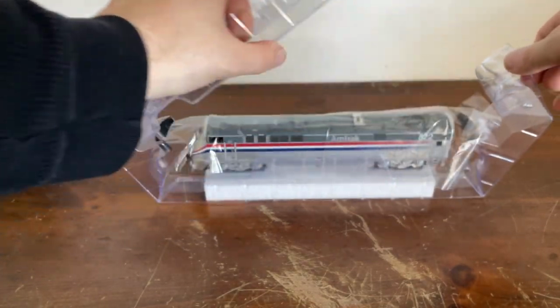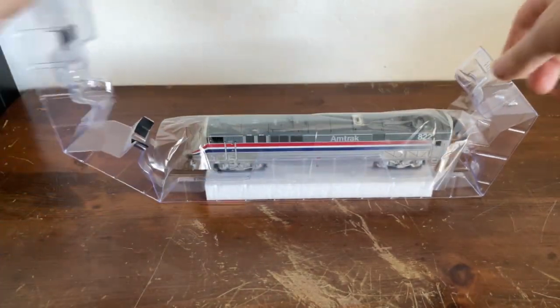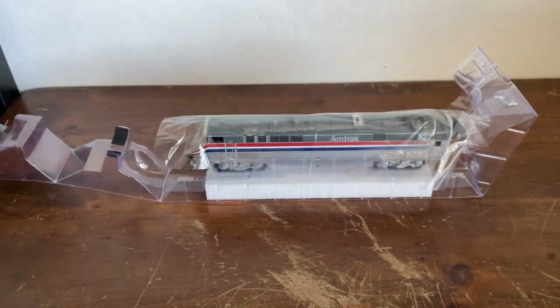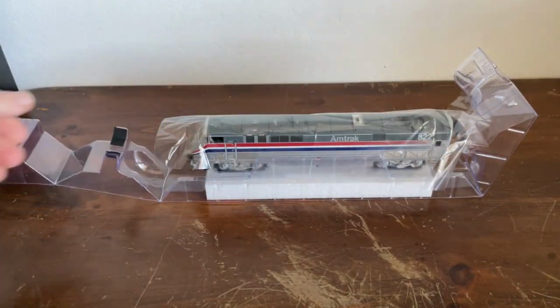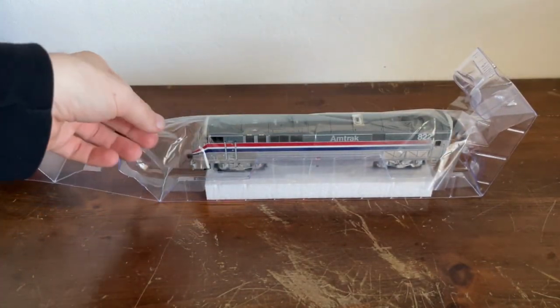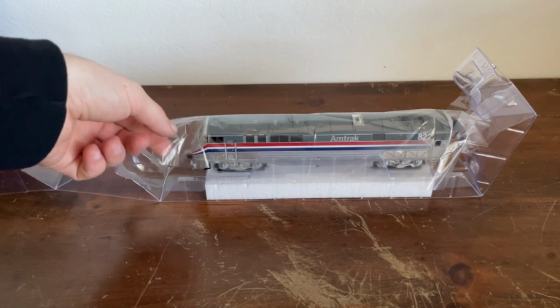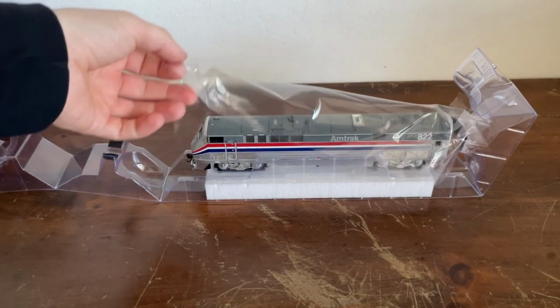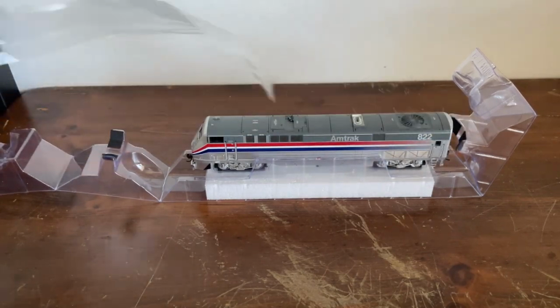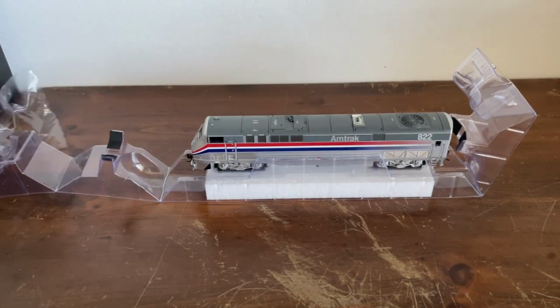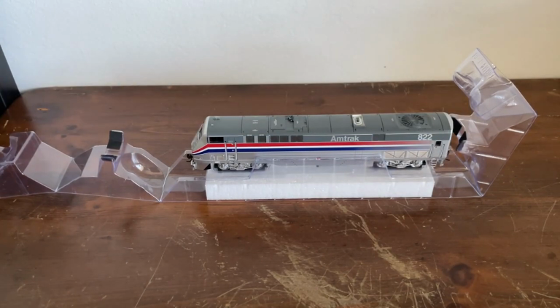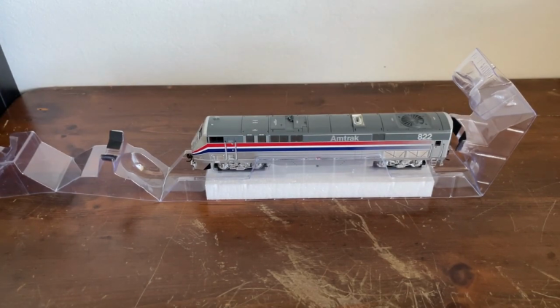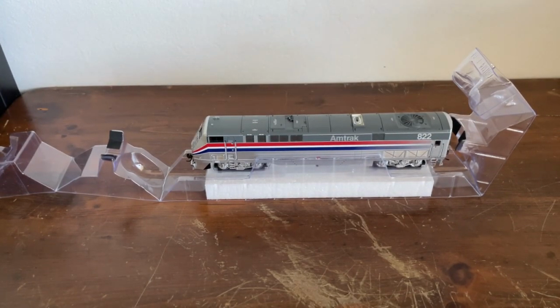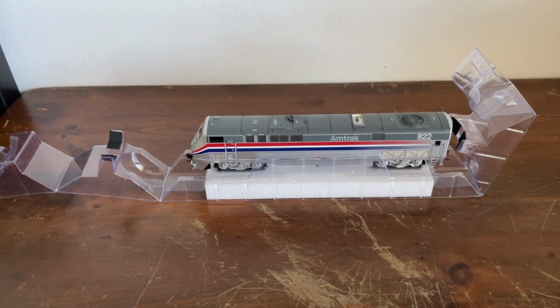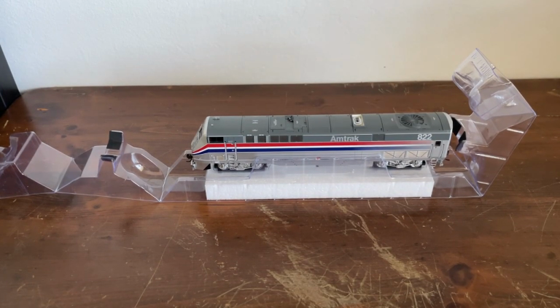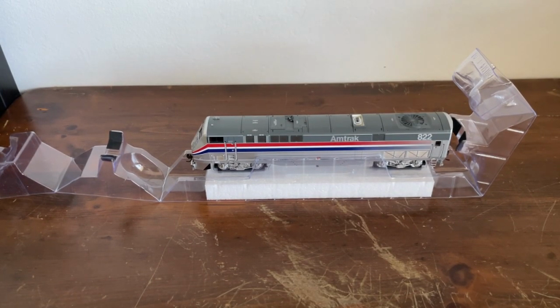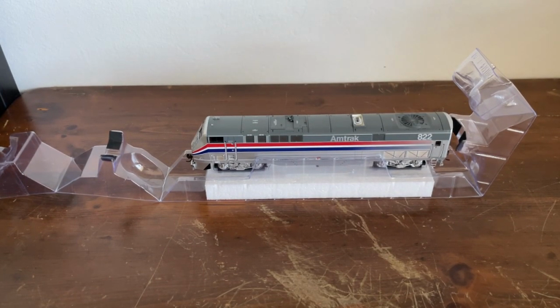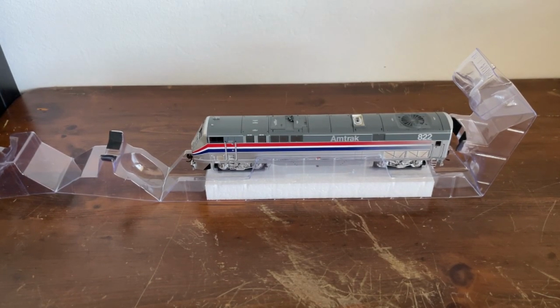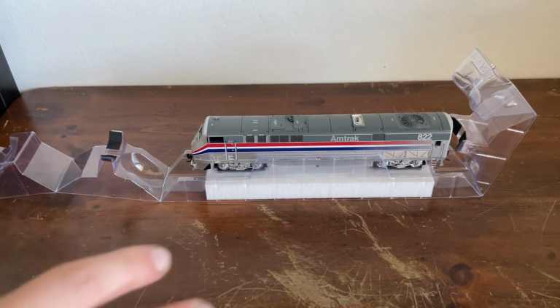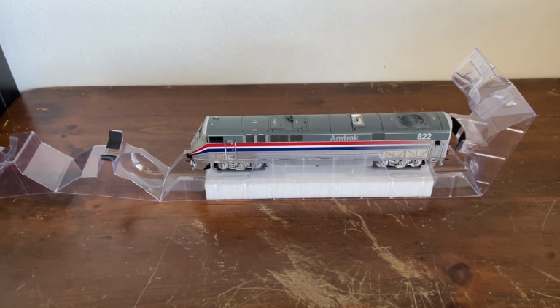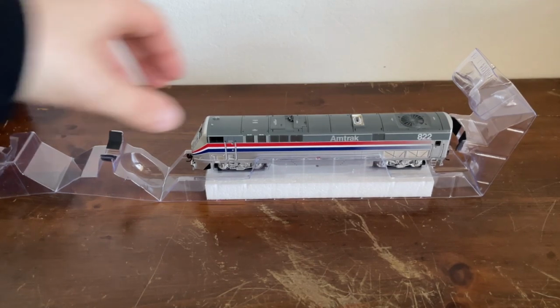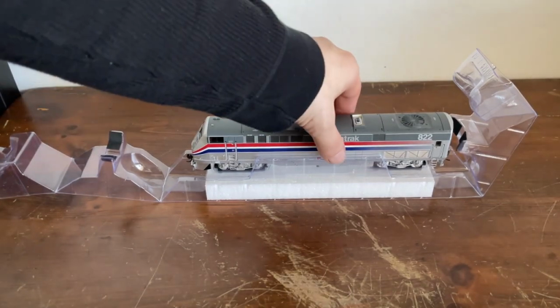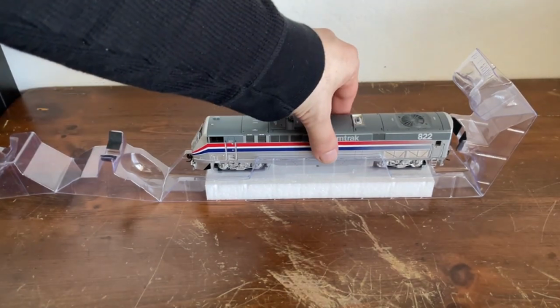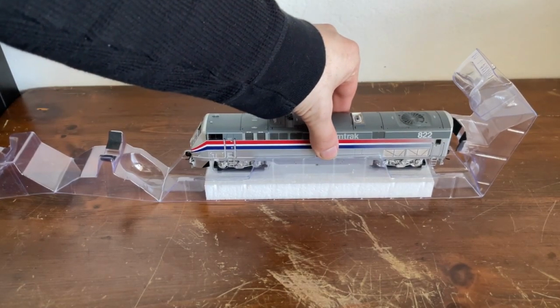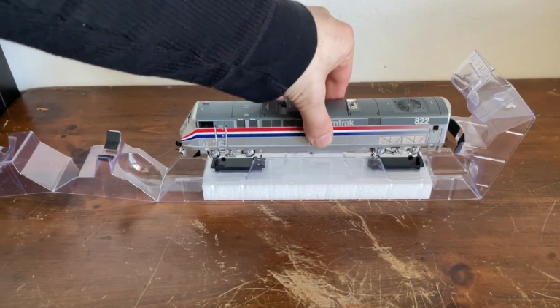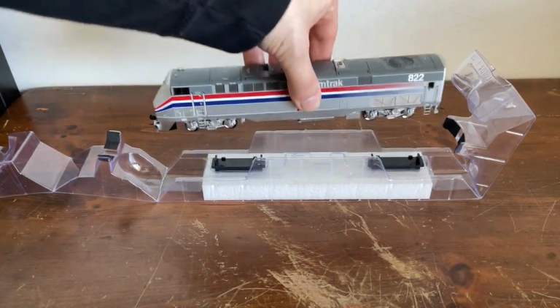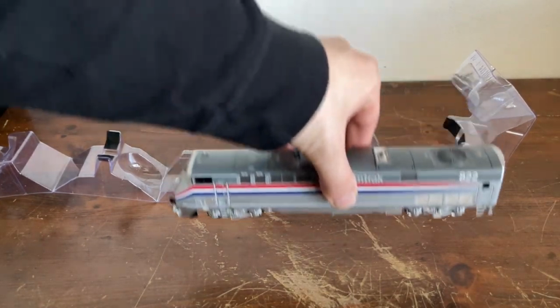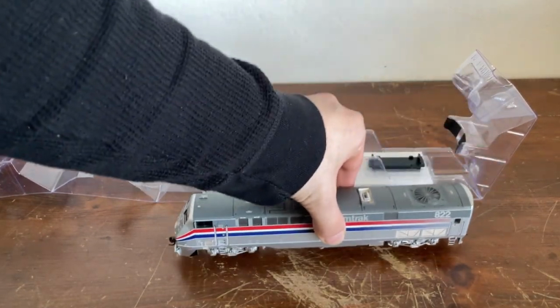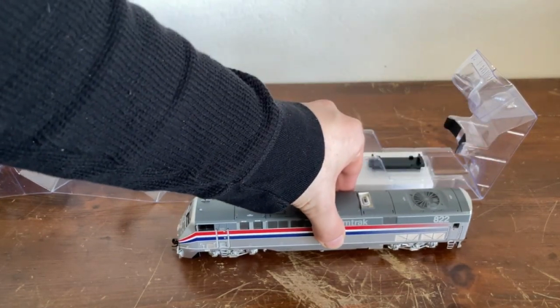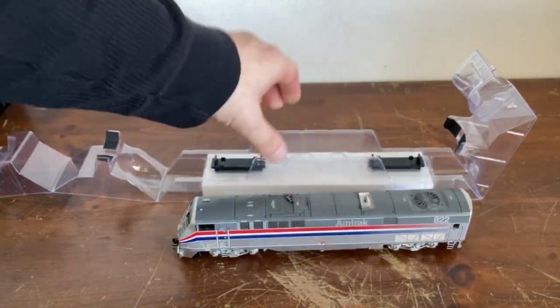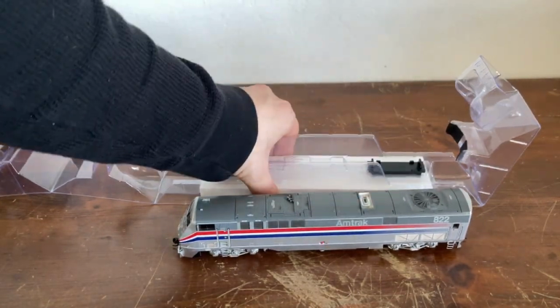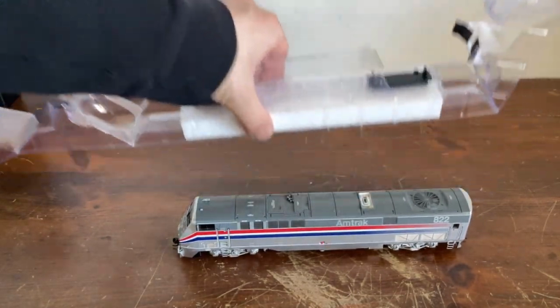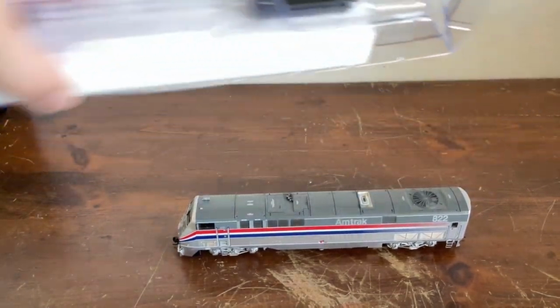Because this locomotive has a monocoque and also a full cowl body, there's no foam to deal with. And it's actually very heavy, which is very nice.